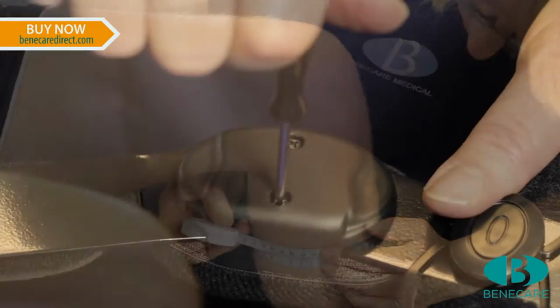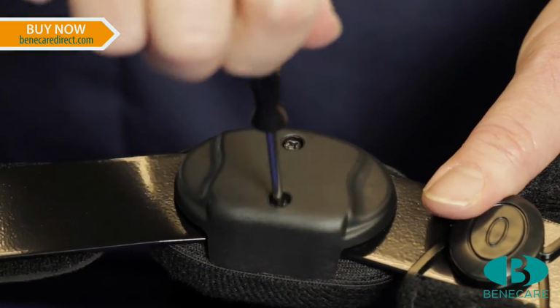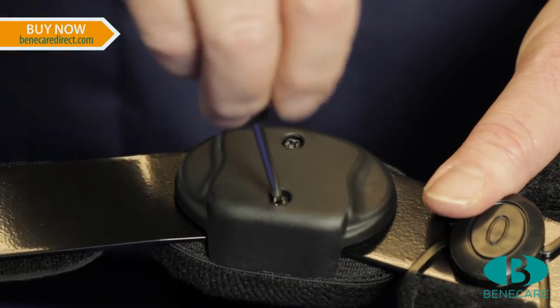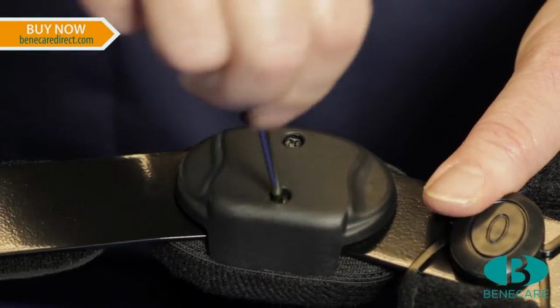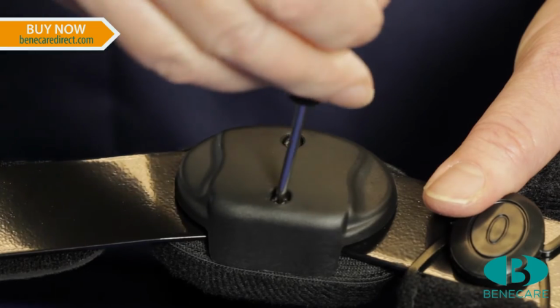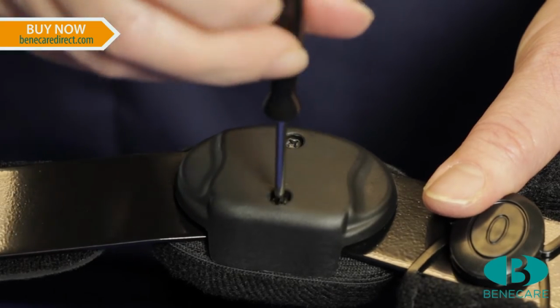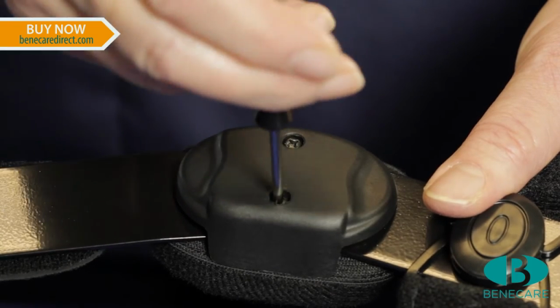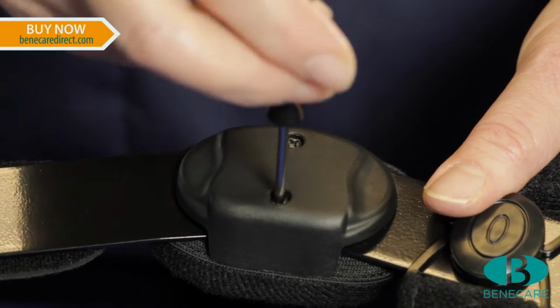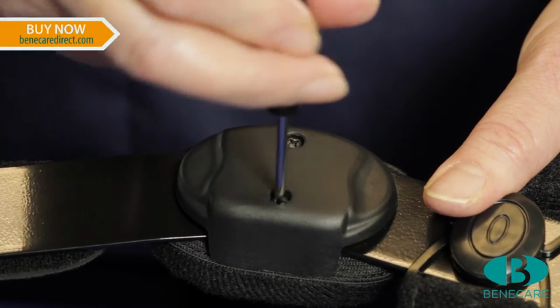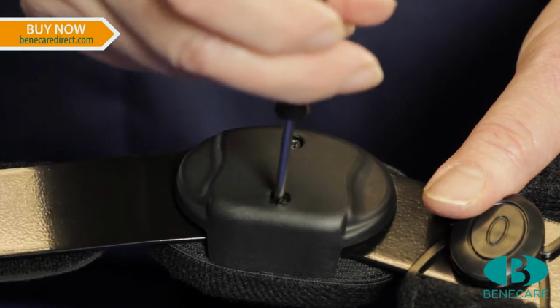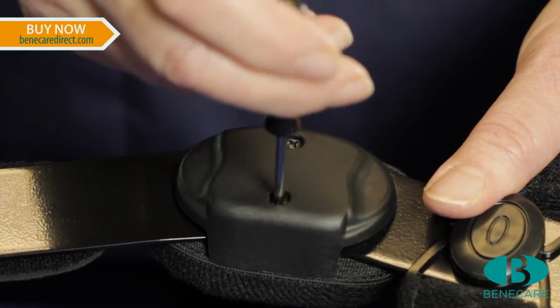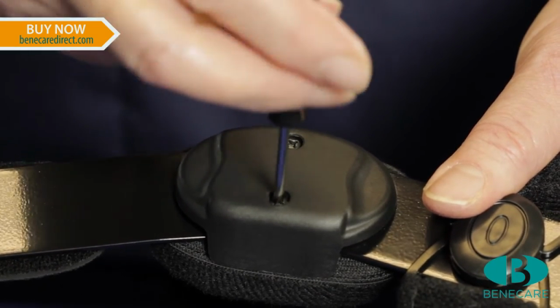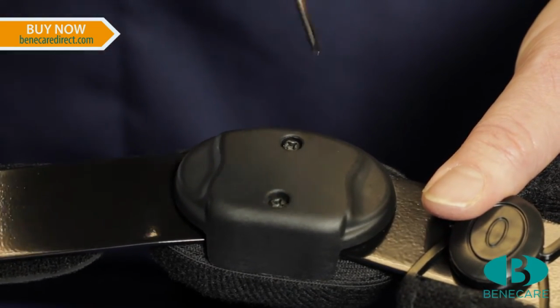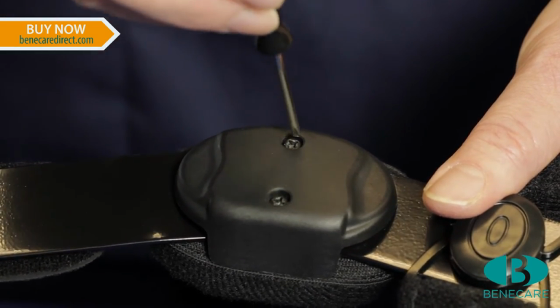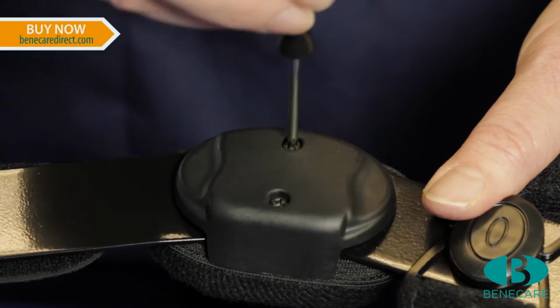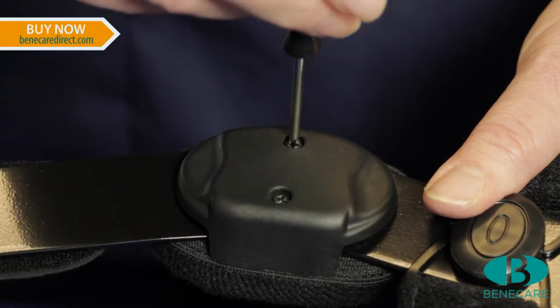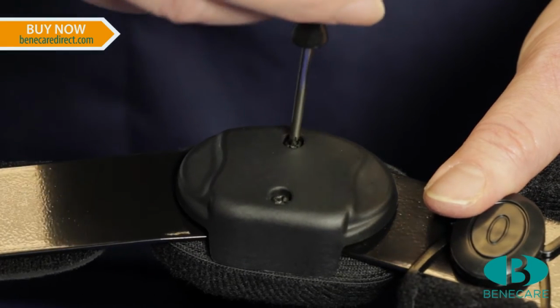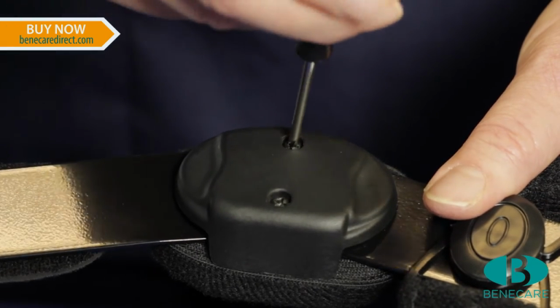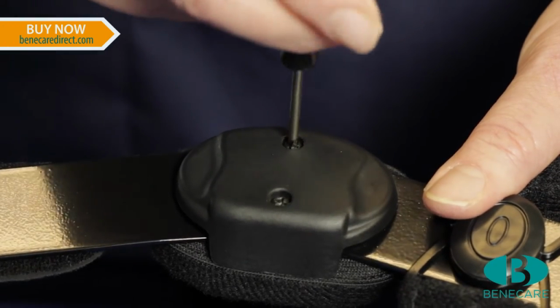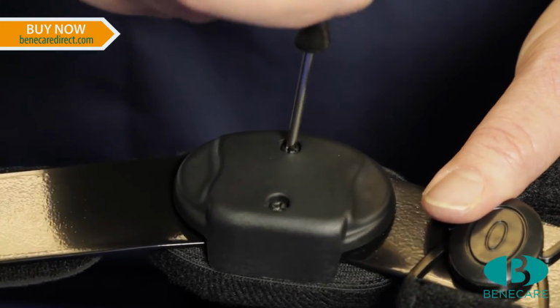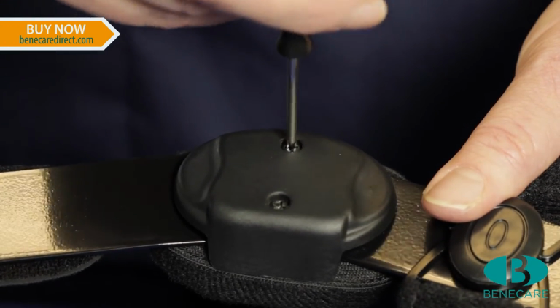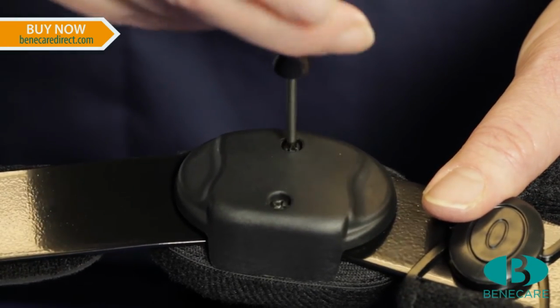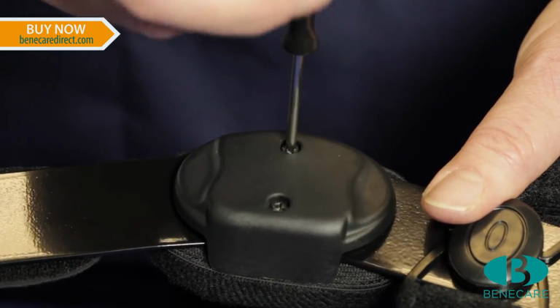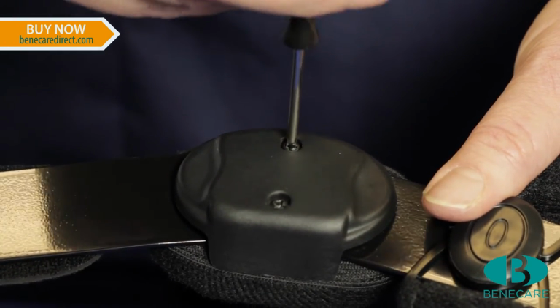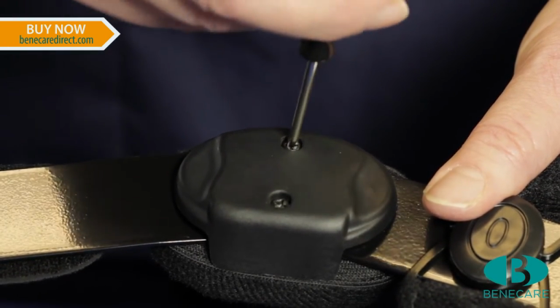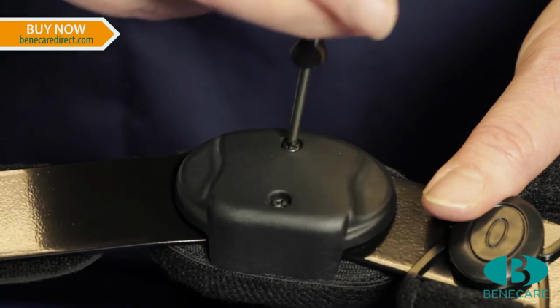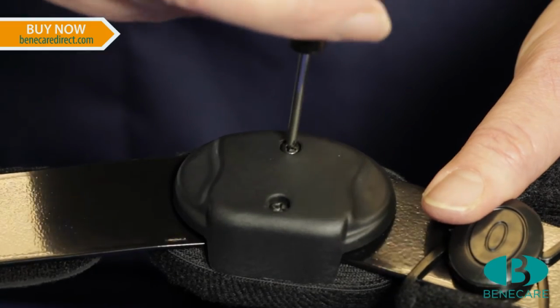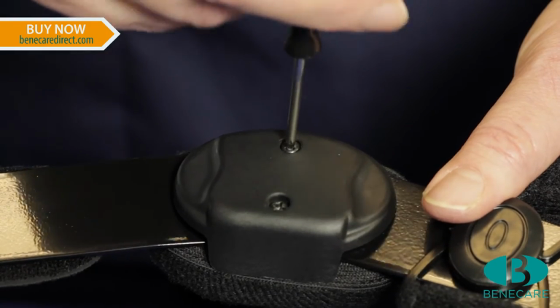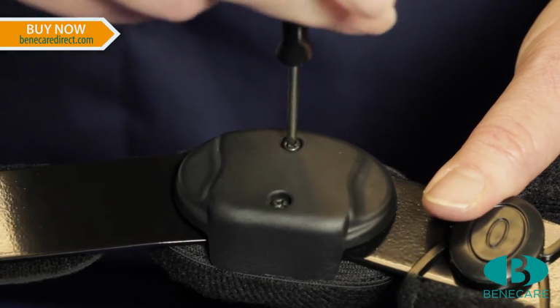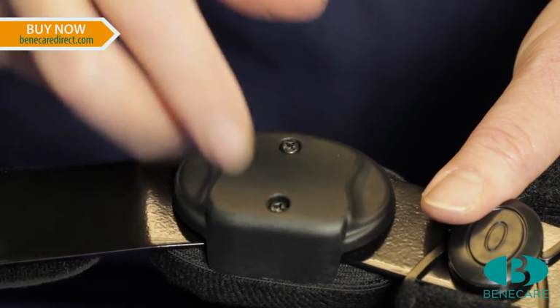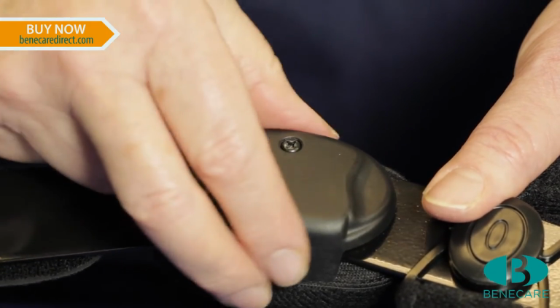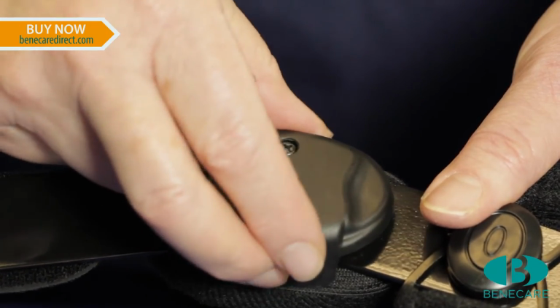We suggest setting the range of motion hinge in the correct position for the indication before applying it to the knee. Remove the outer shell on both sides of the brace using the small screwdriver which is supplied.